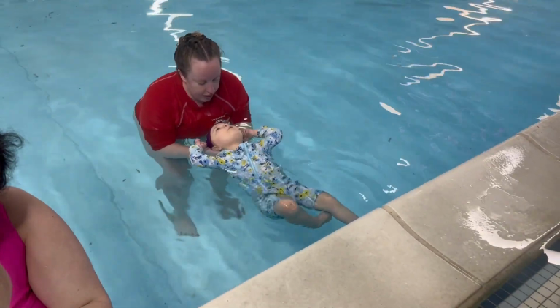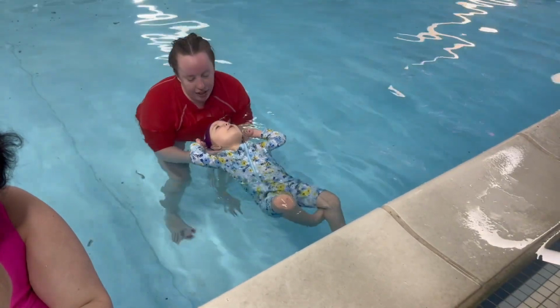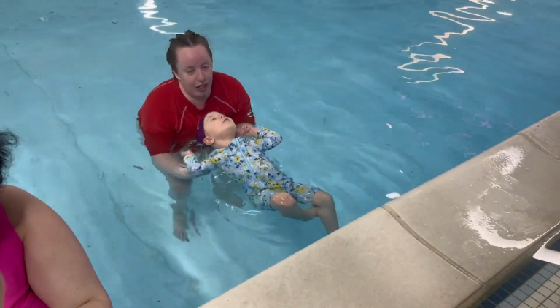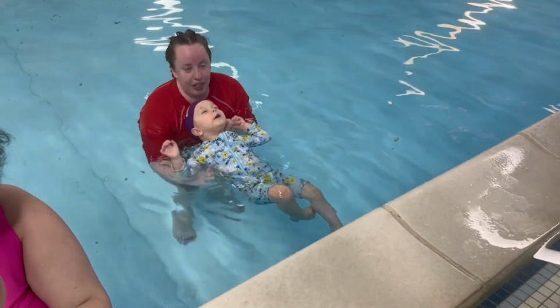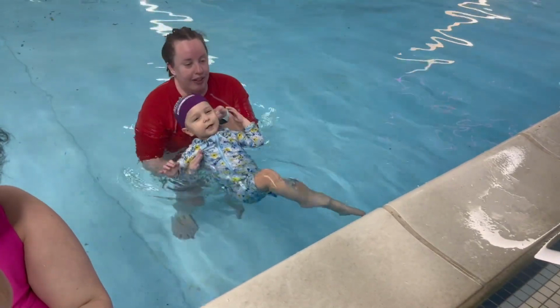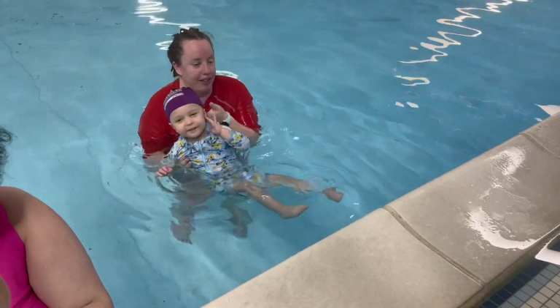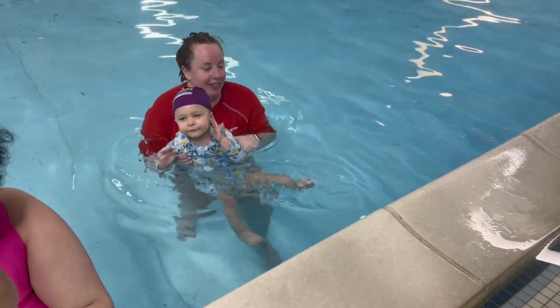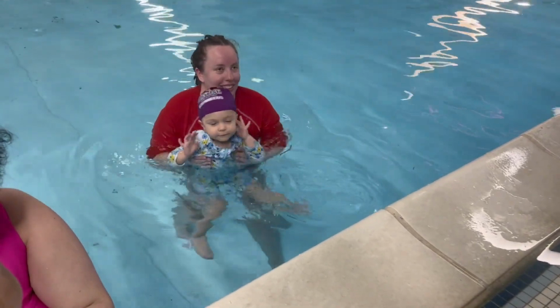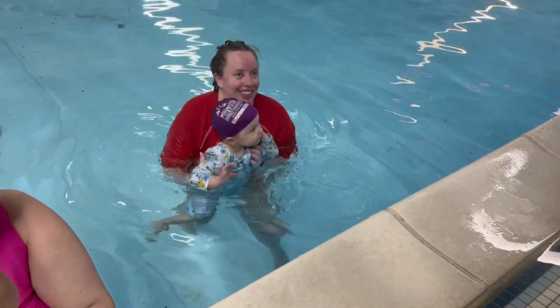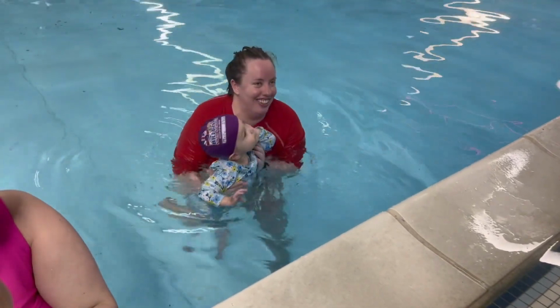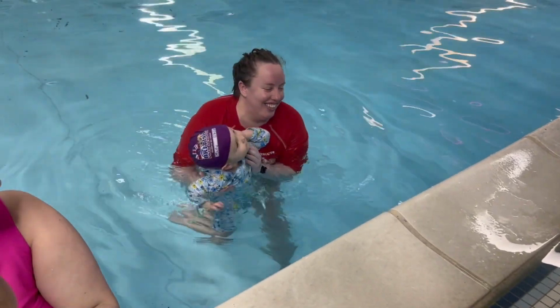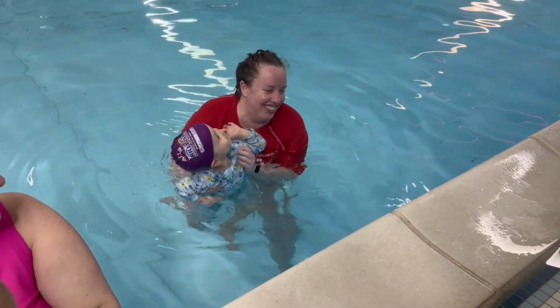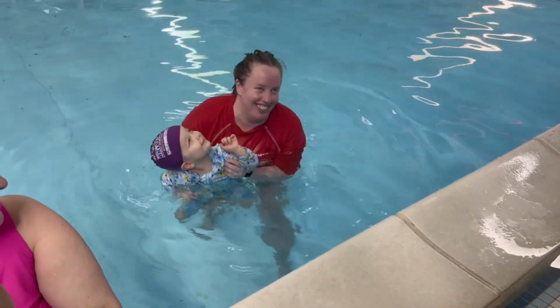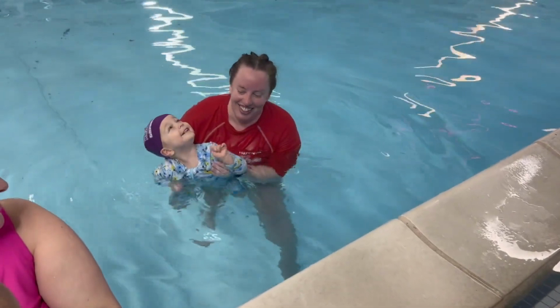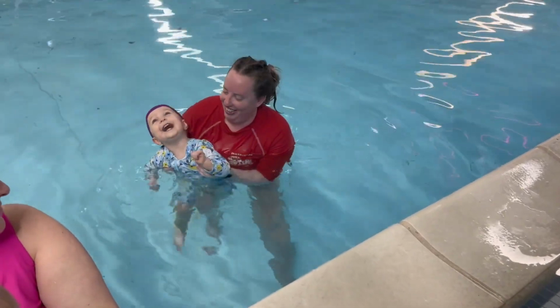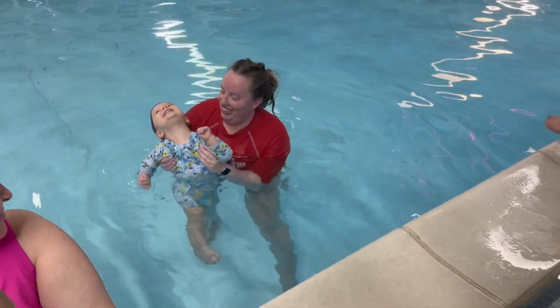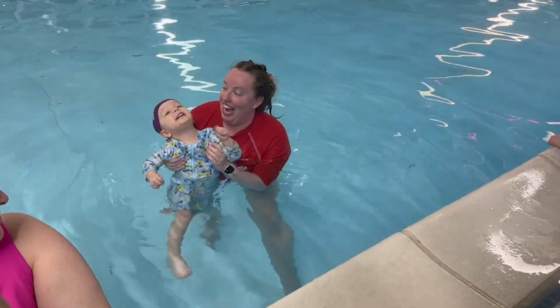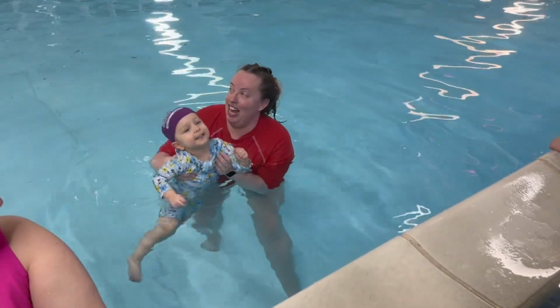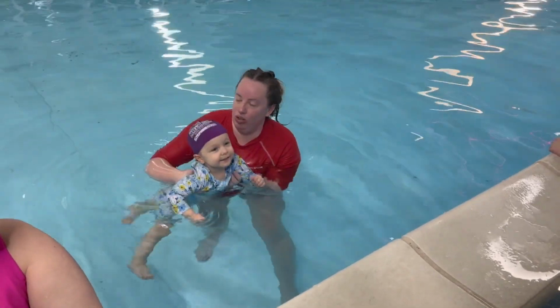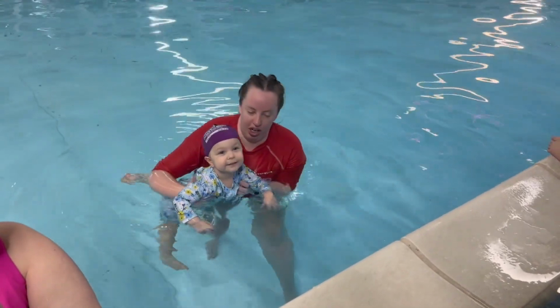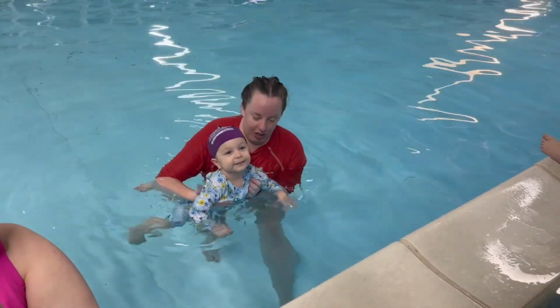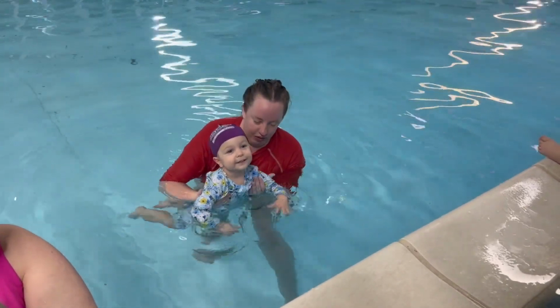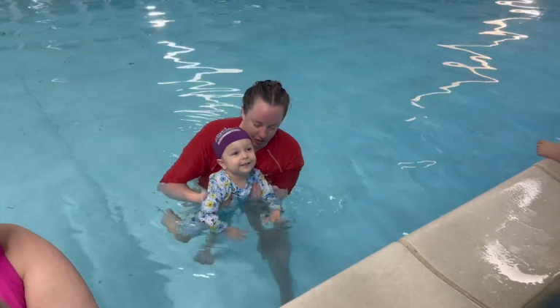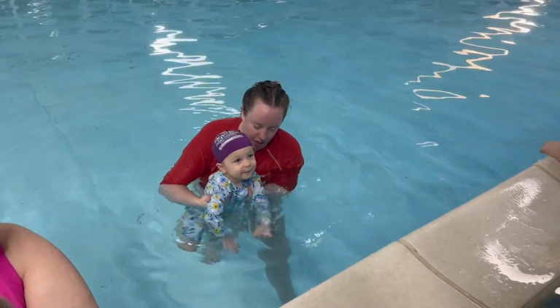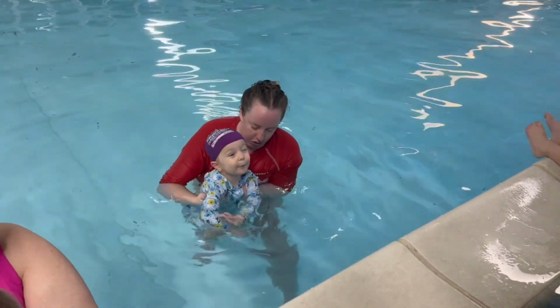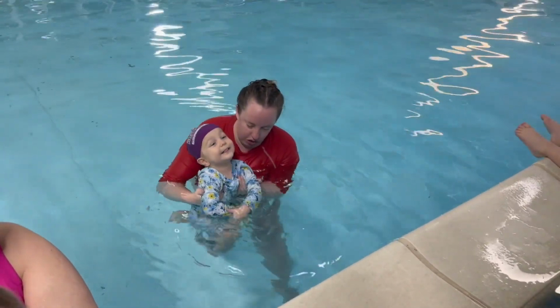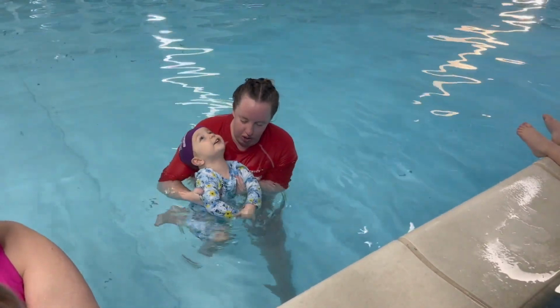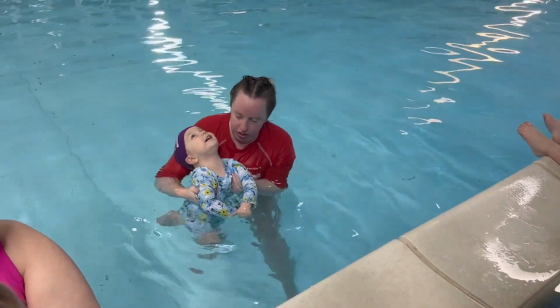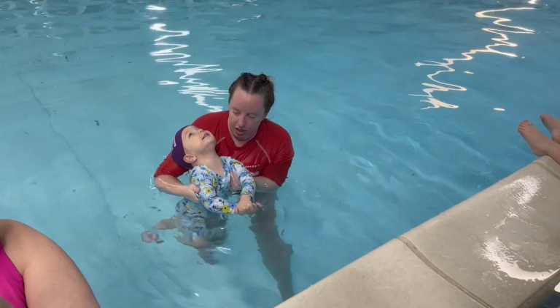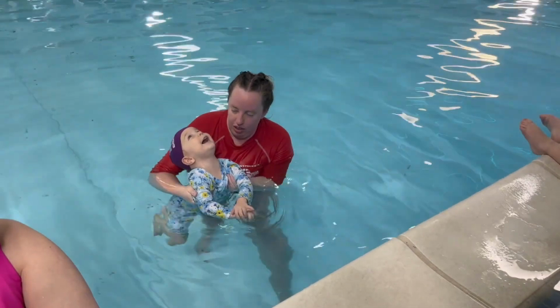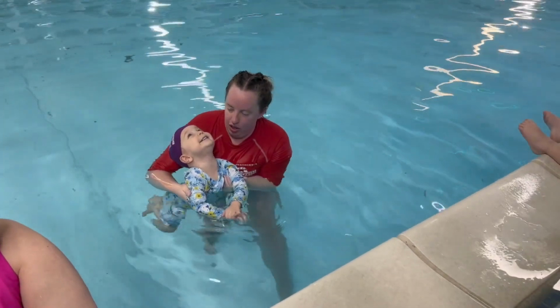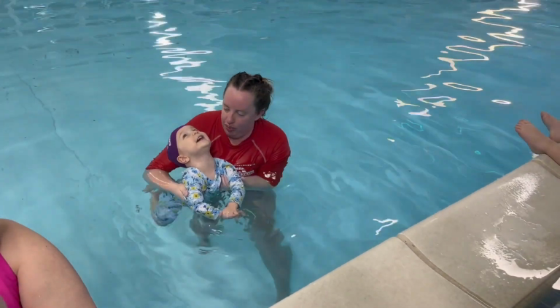I know, she did it before you came. Yeah, I know. Shotgun. One, two, three.